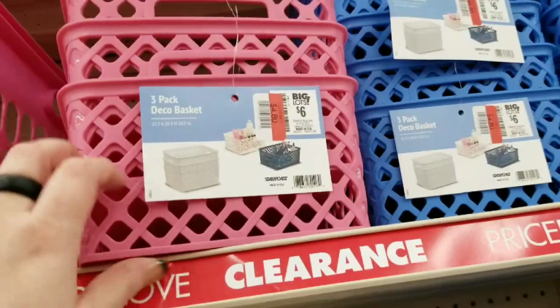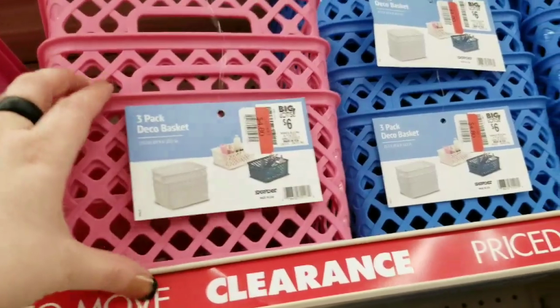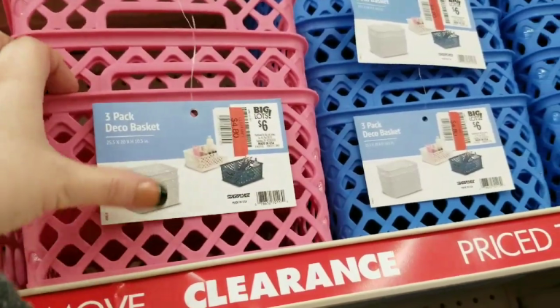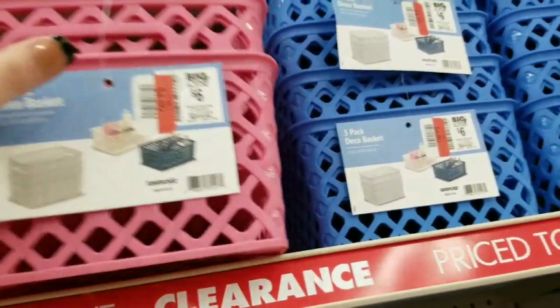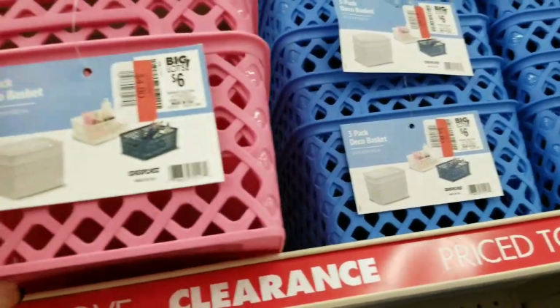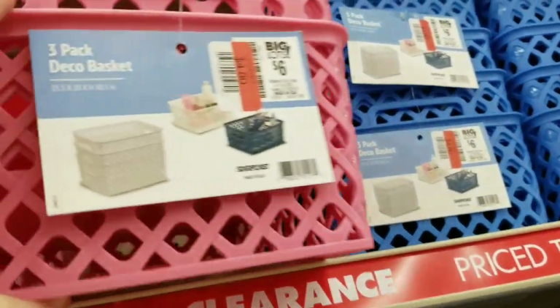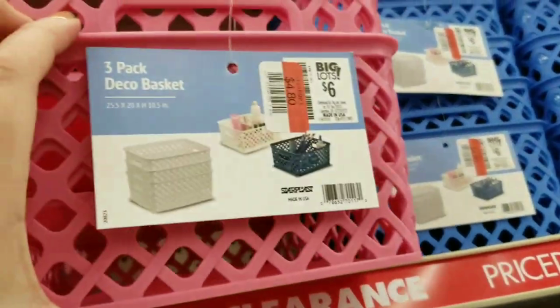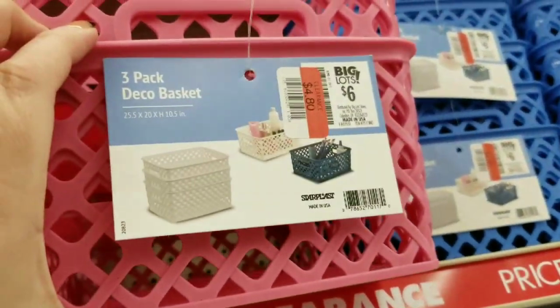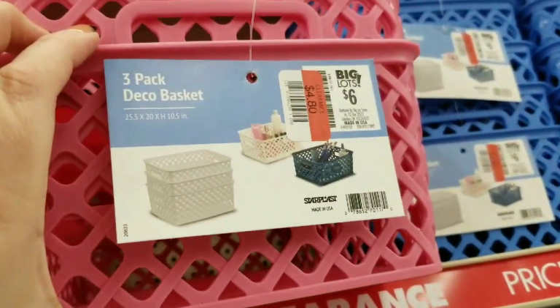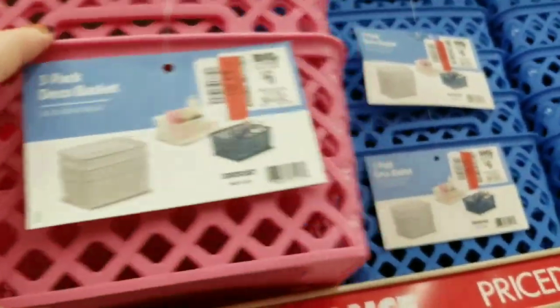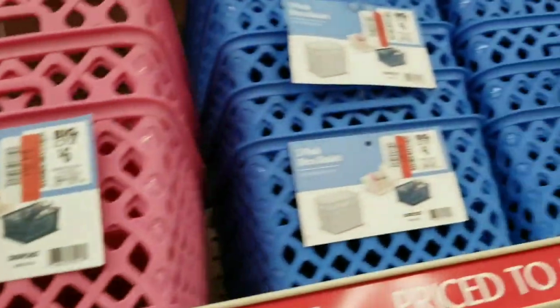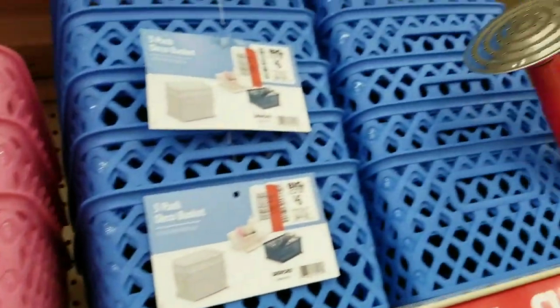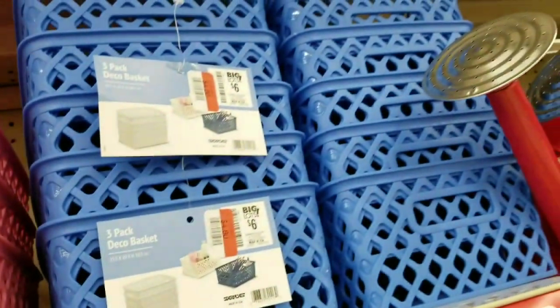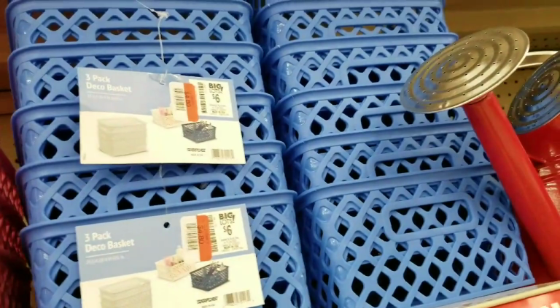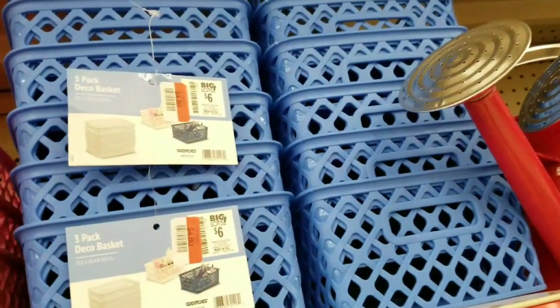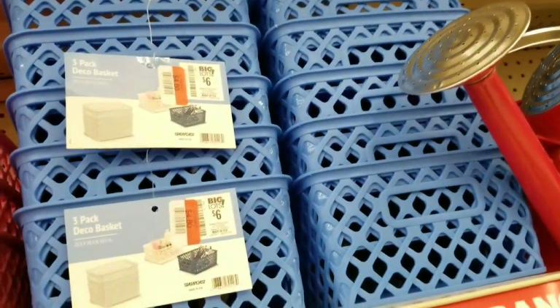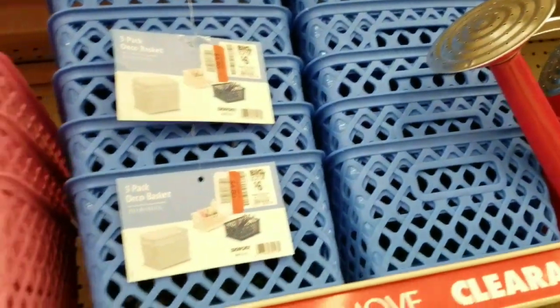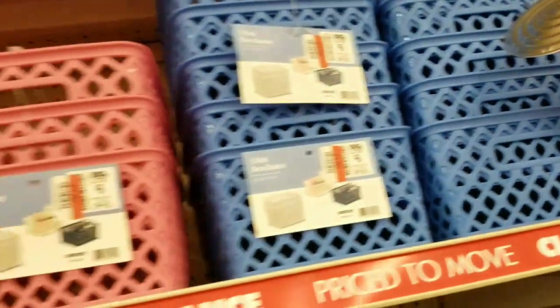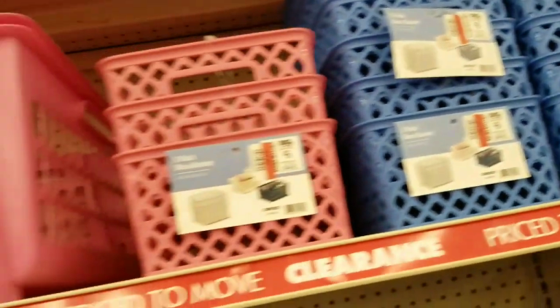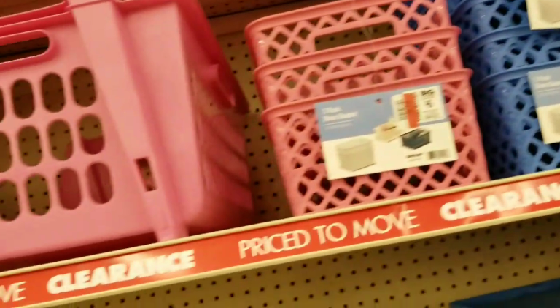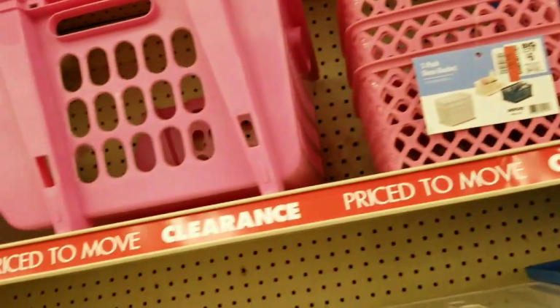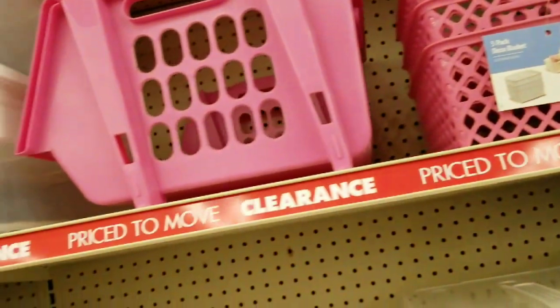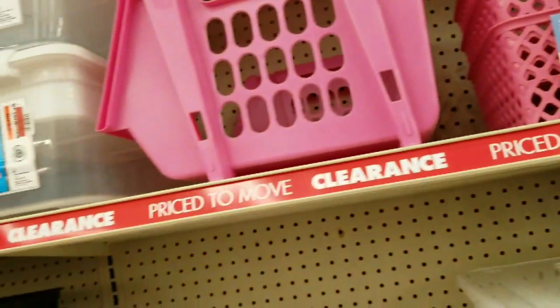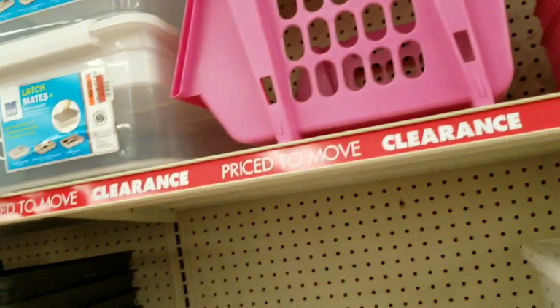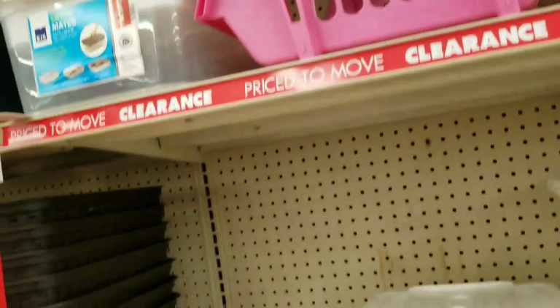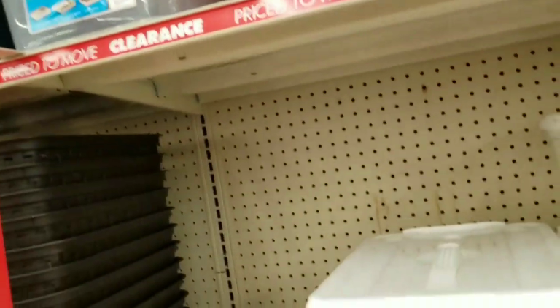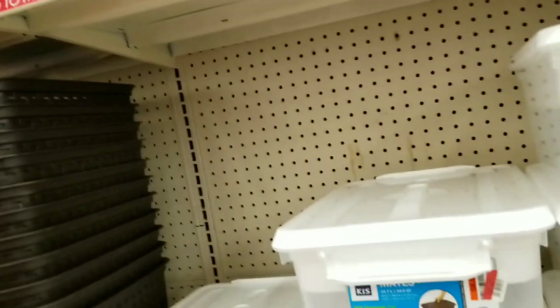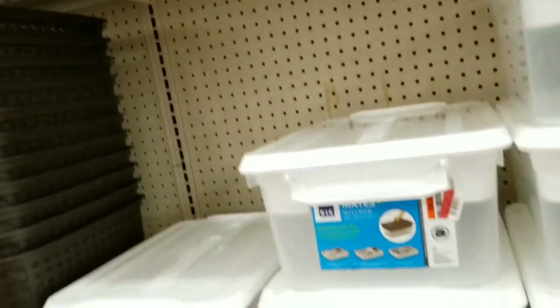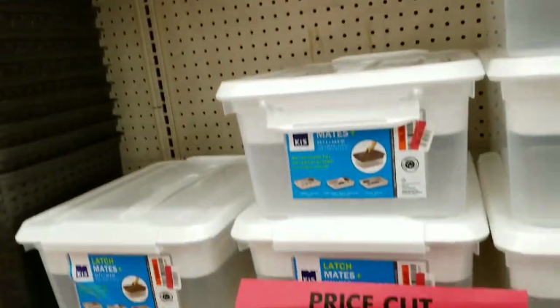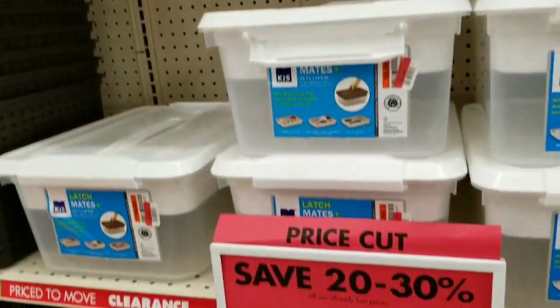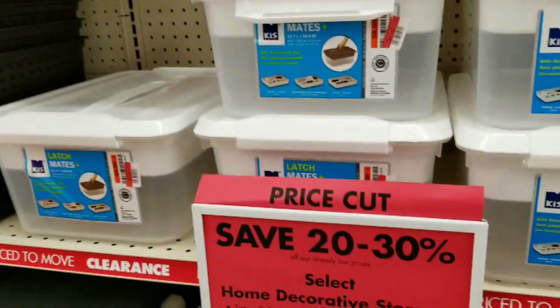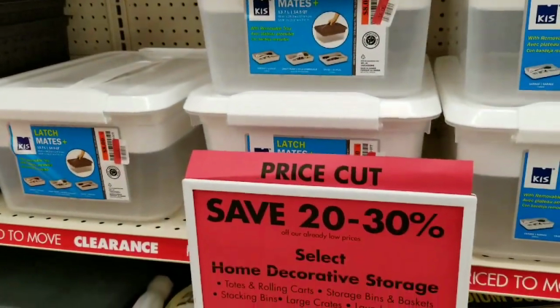Last but not least, they have these pretty little bins. Thank you guys so much for watching — please make sure to hit the thumbs up button. I really appreciate it. I'll talk to you guys very soon!